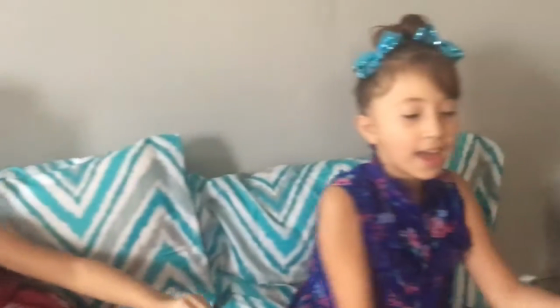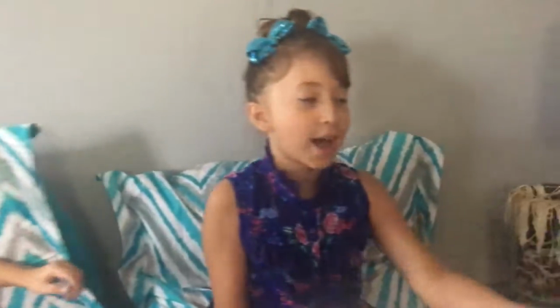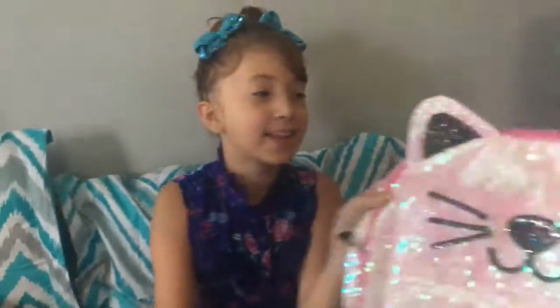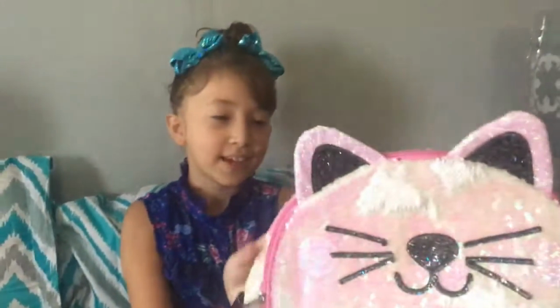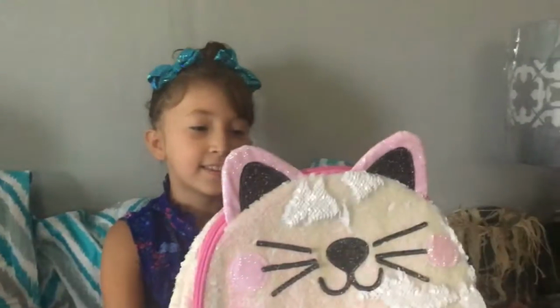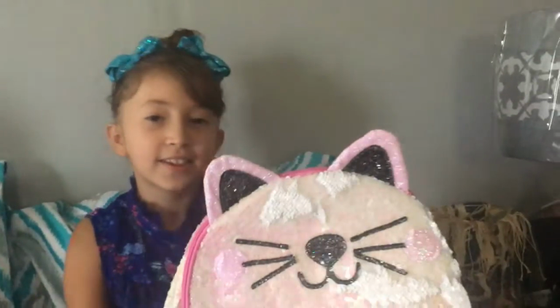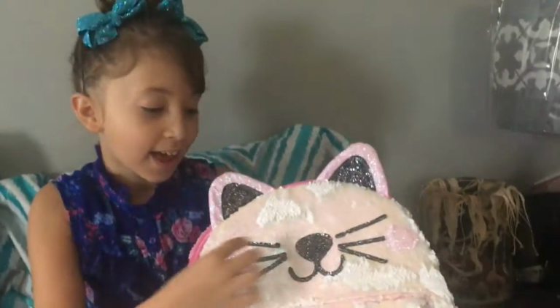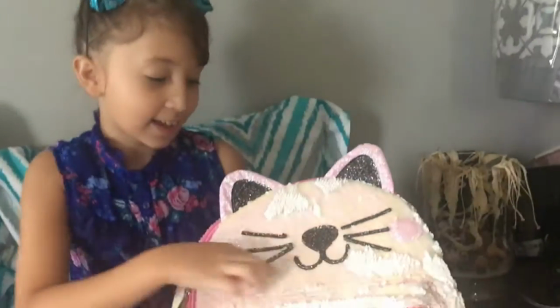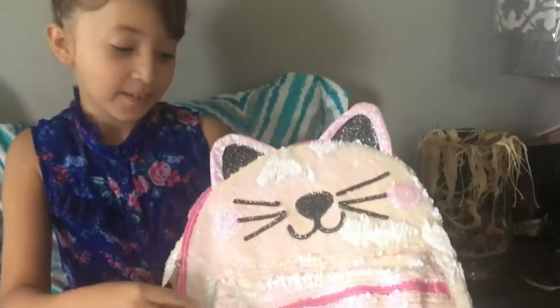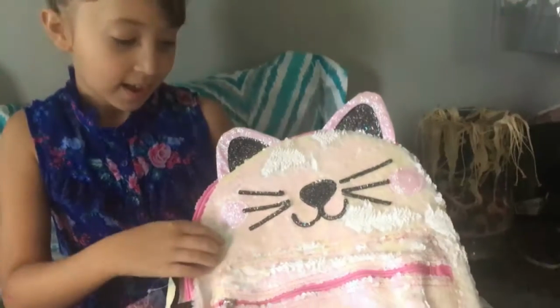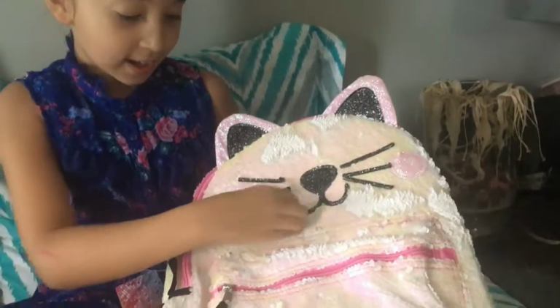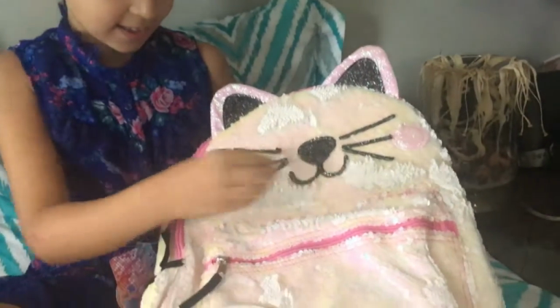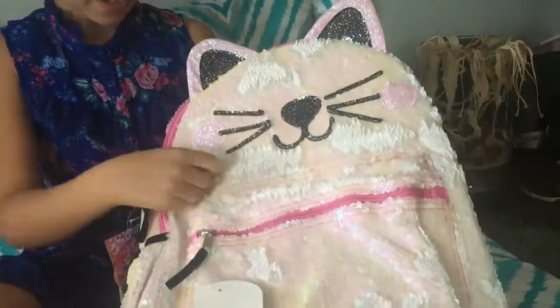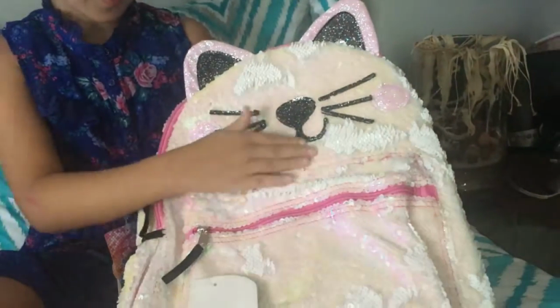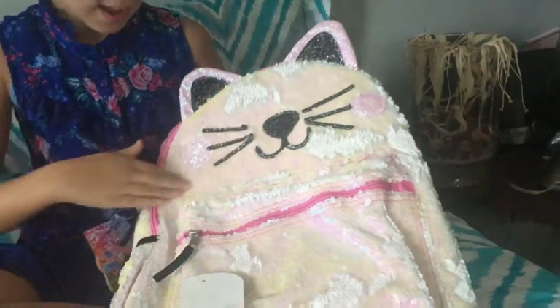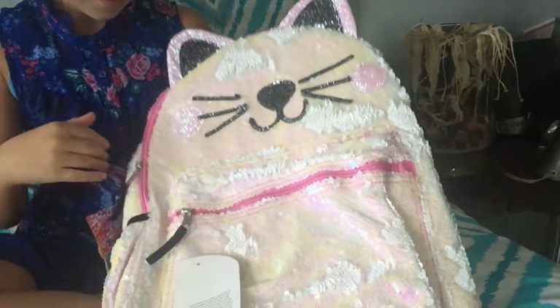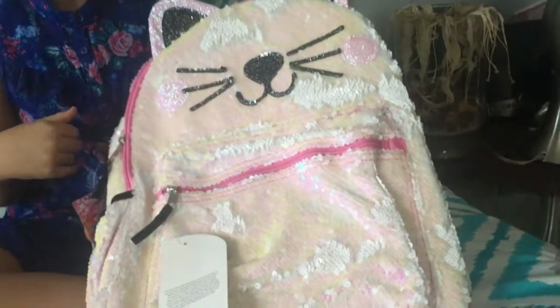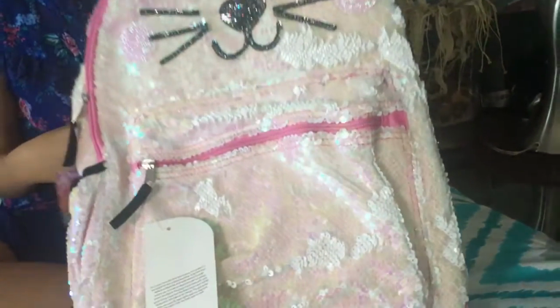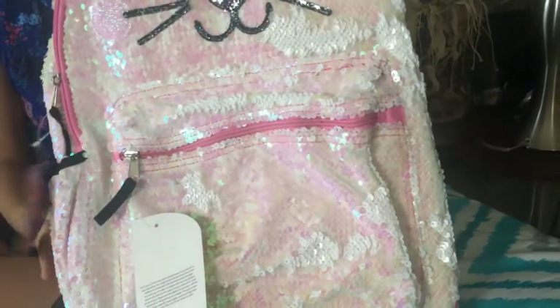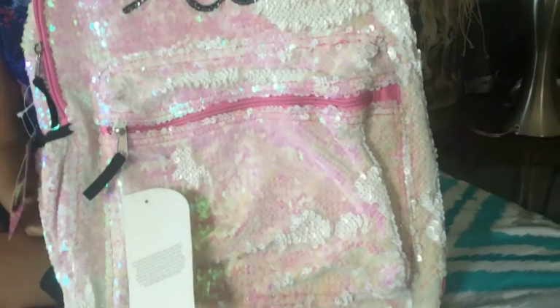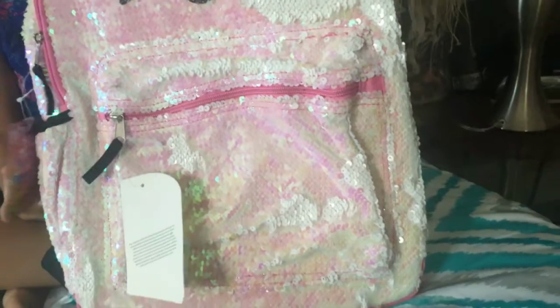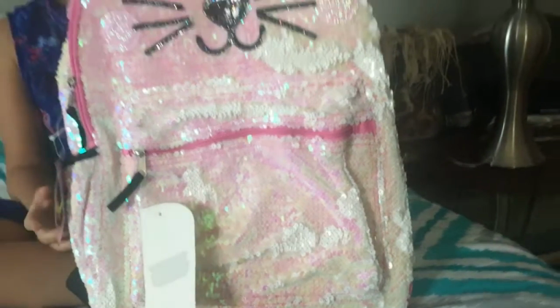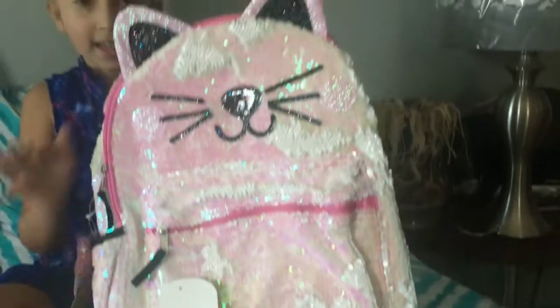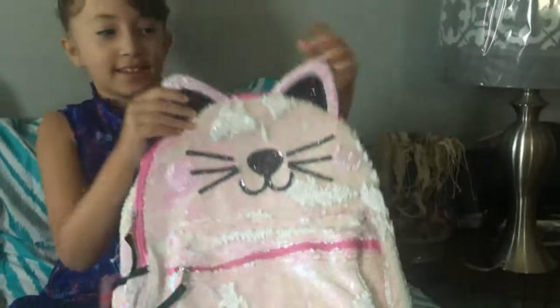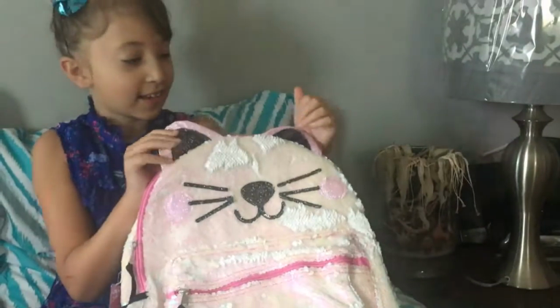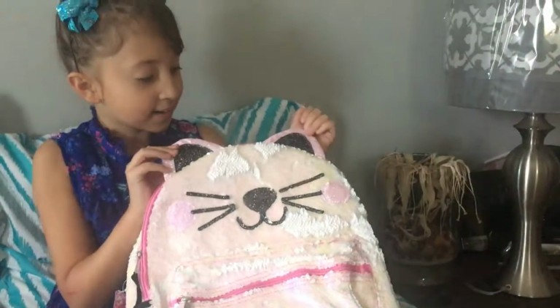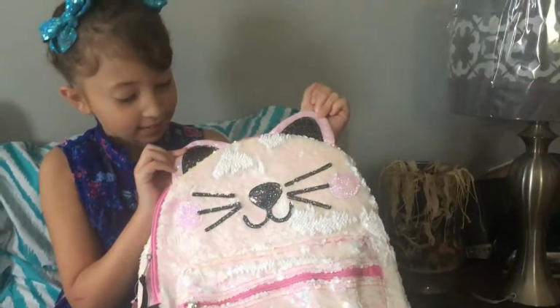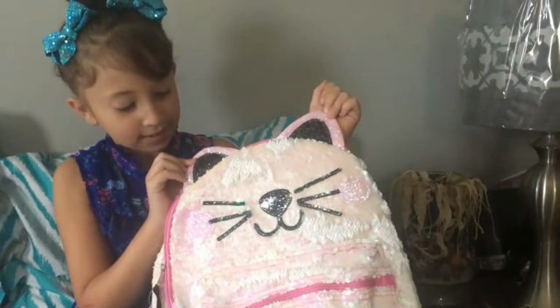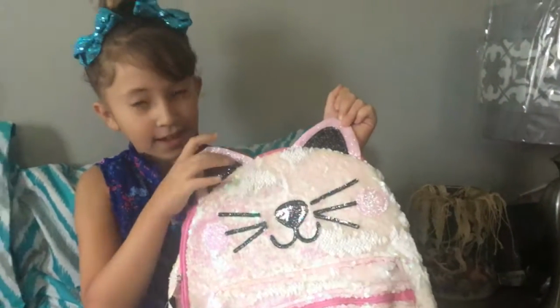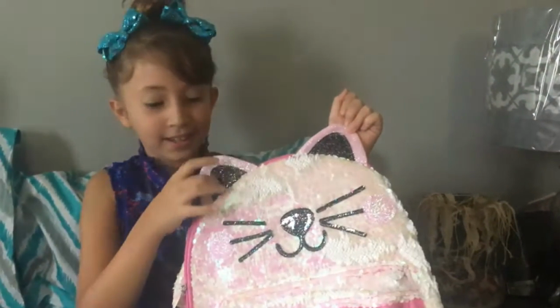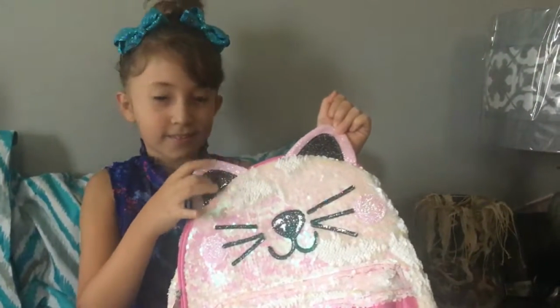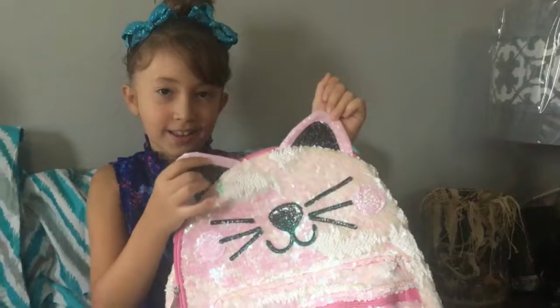And I picked this one because it's so cute. It has a kitty face and it turns from white to a yellow pinkish. And it has these ears, and the ears have a color glitter.